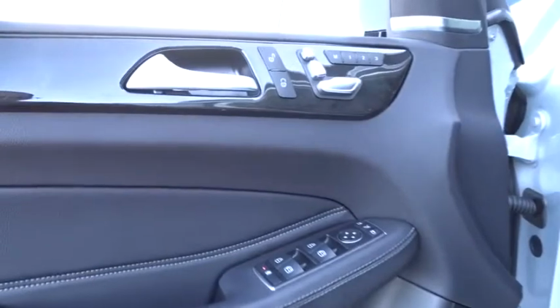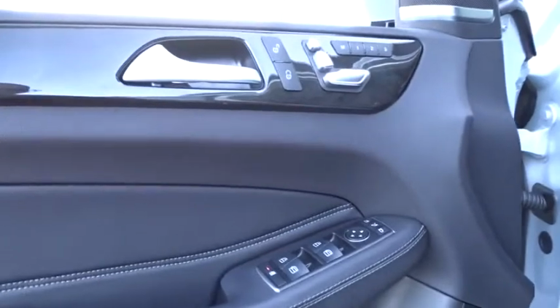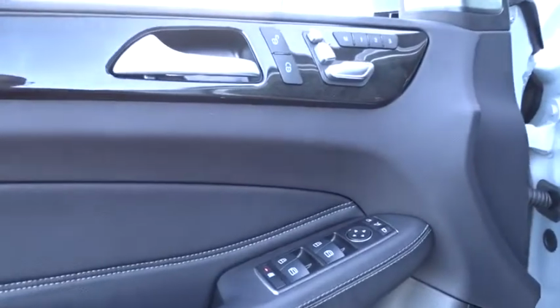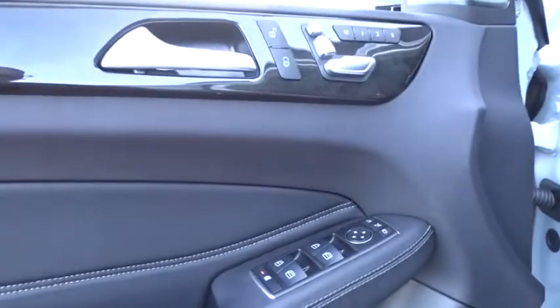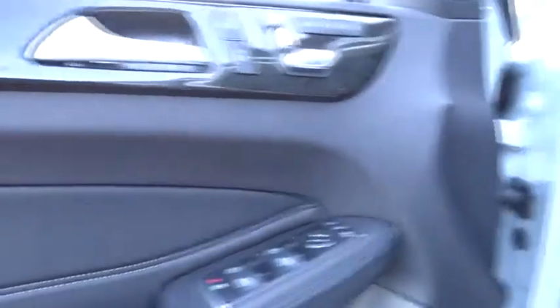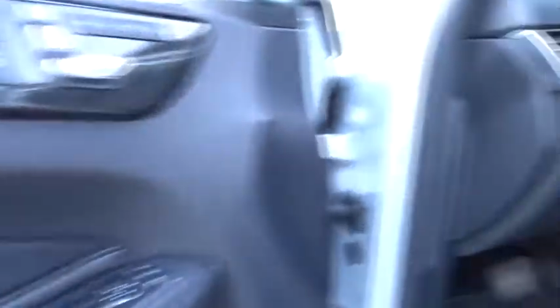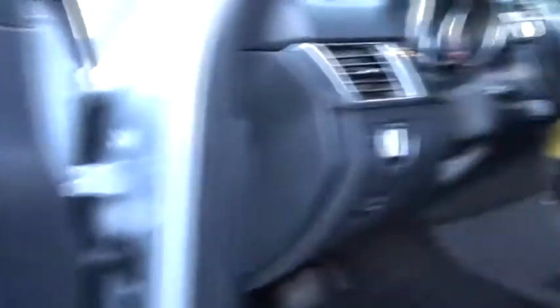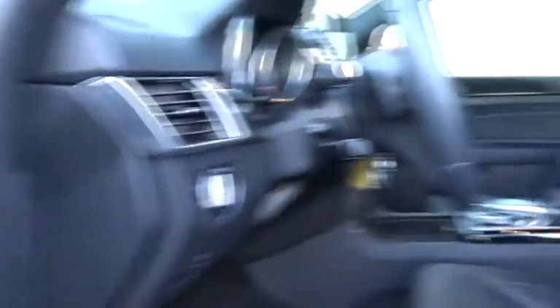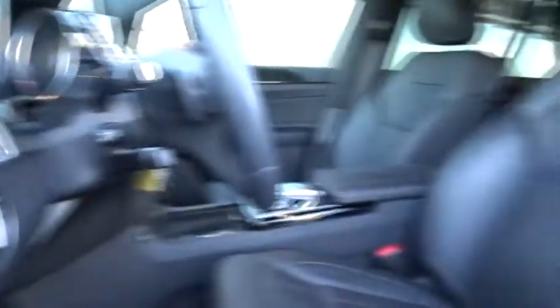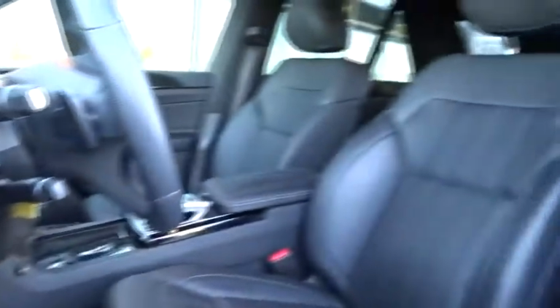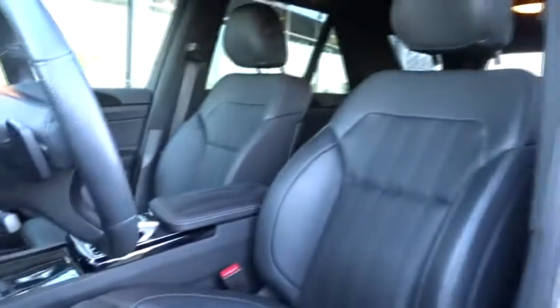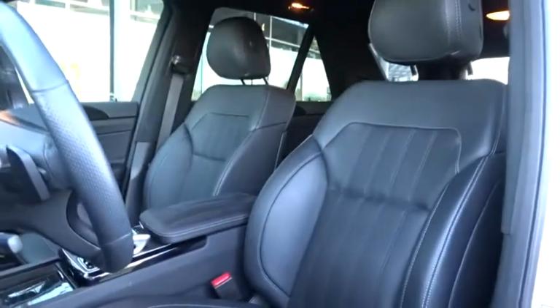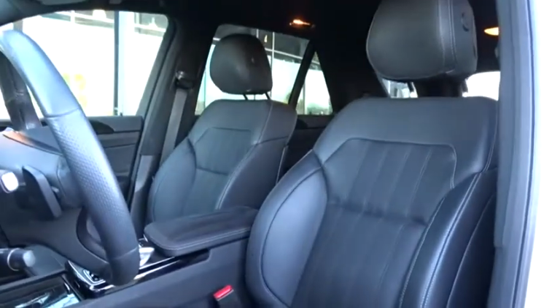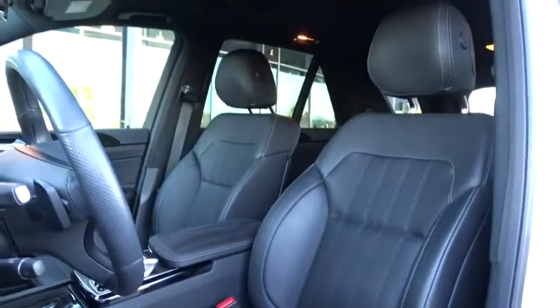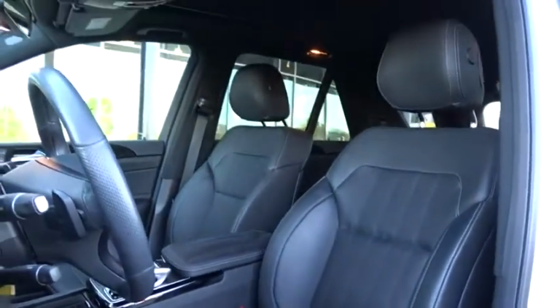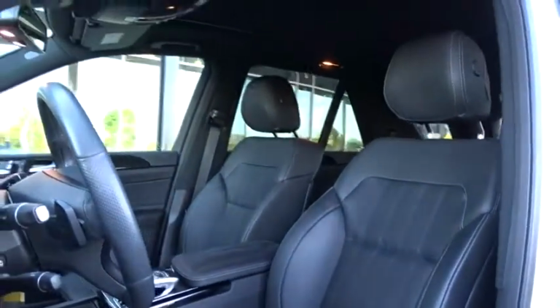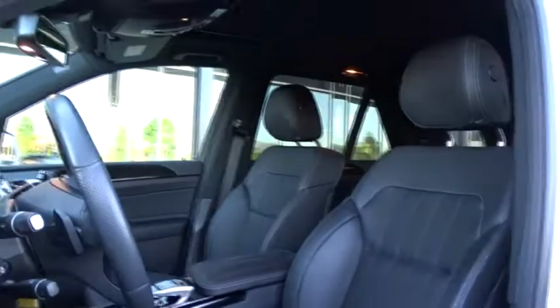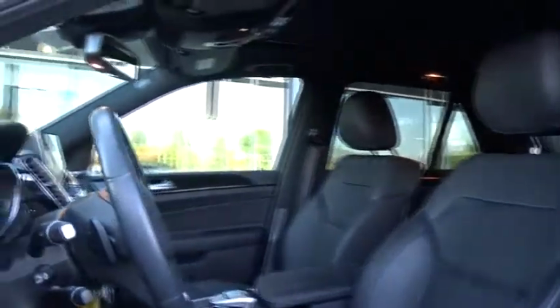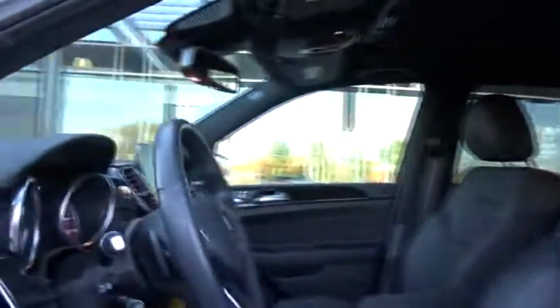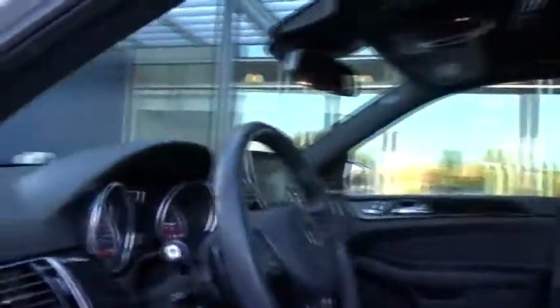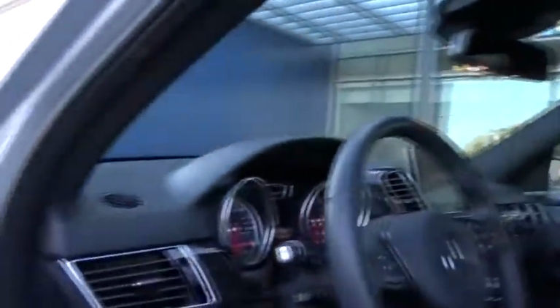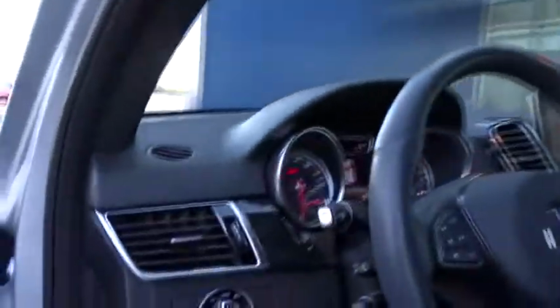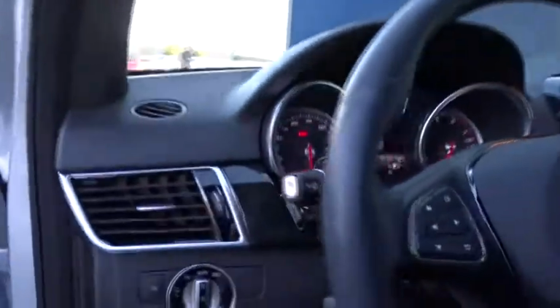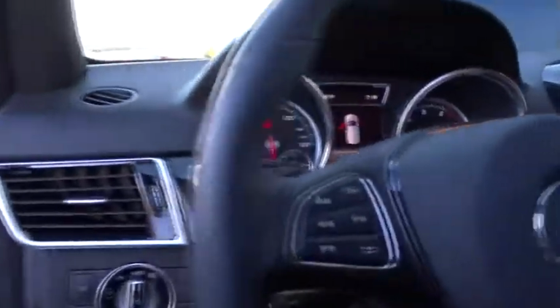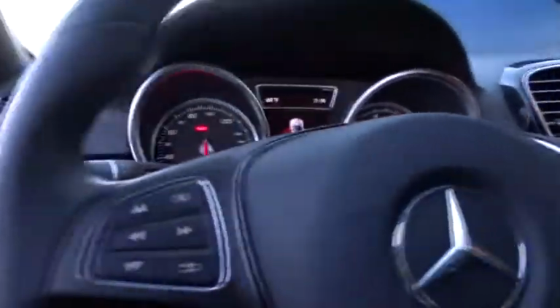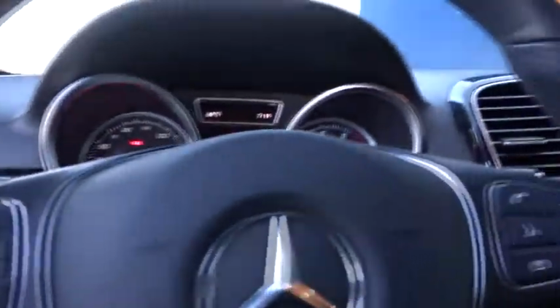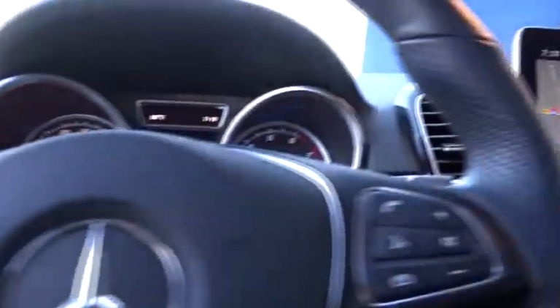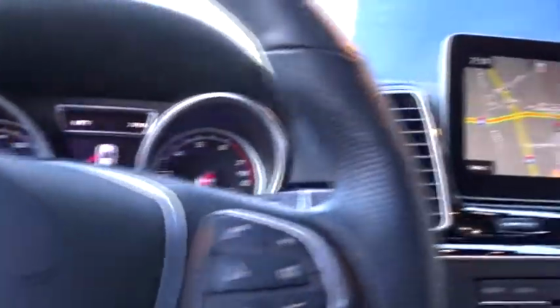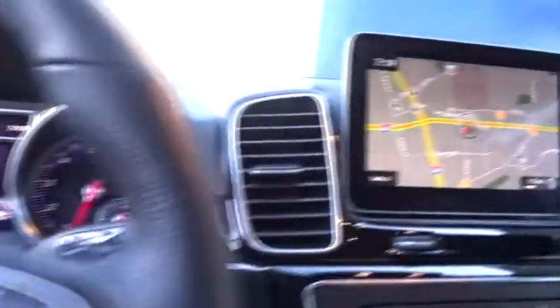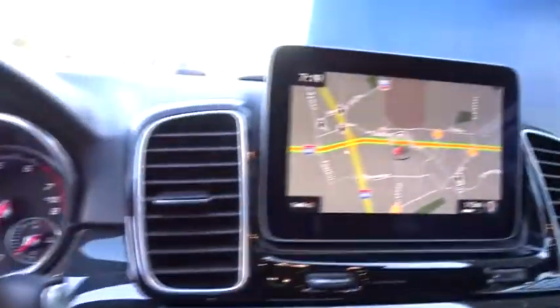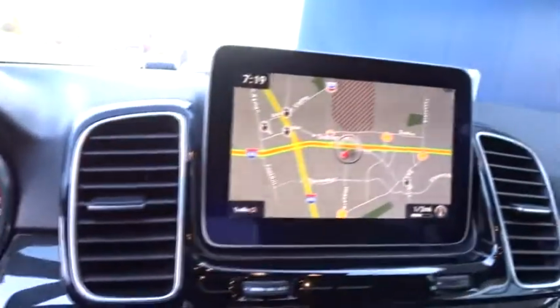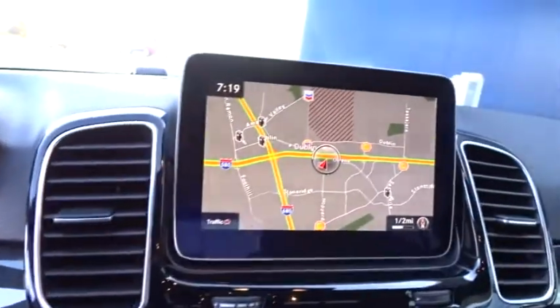Keyless start, cruise control, four wheel disc brakes, aluminum wheels, and floor mats. A vehicle like this doesn't come along every day. Come in and get it before someone else does.